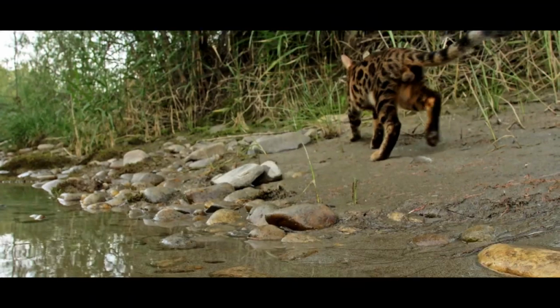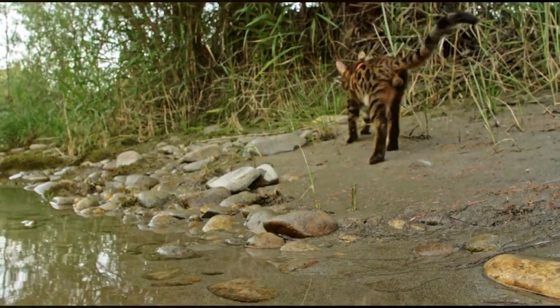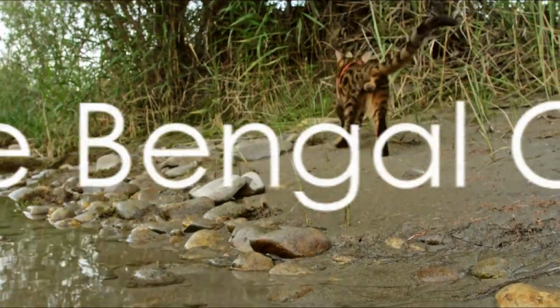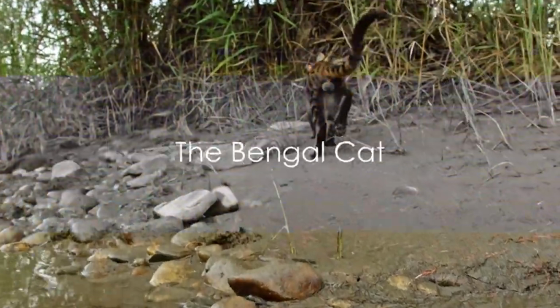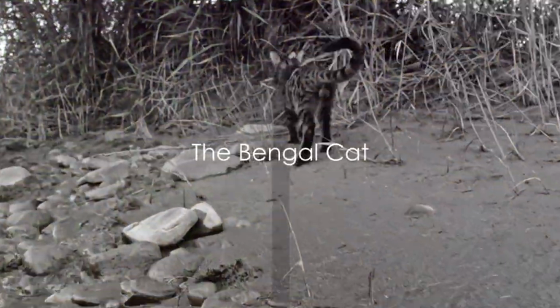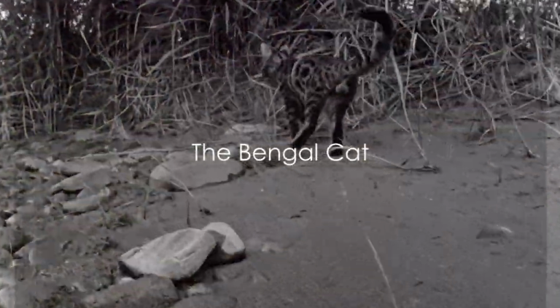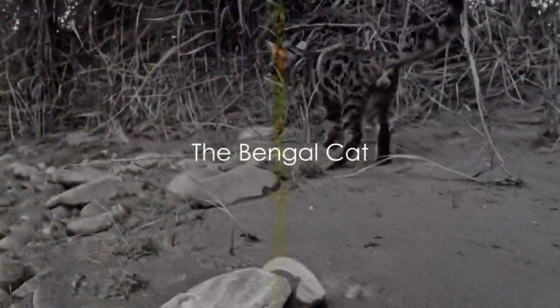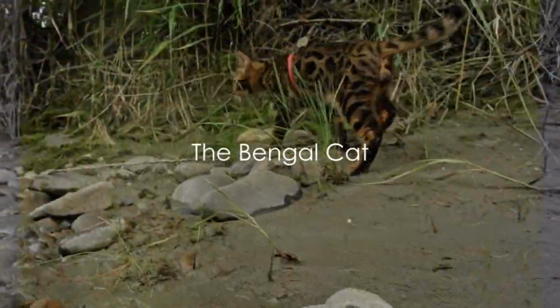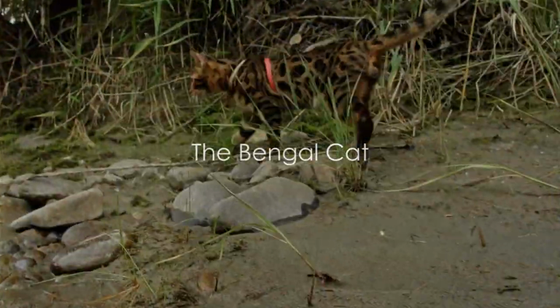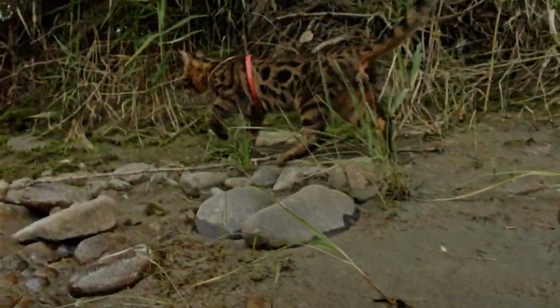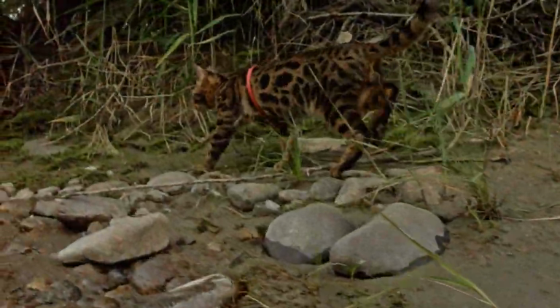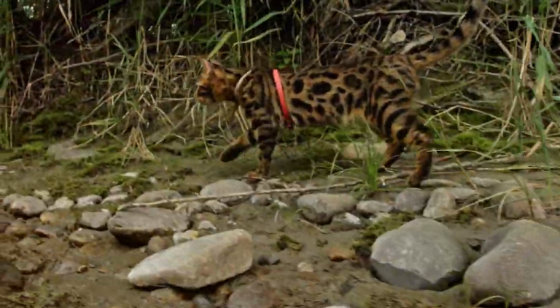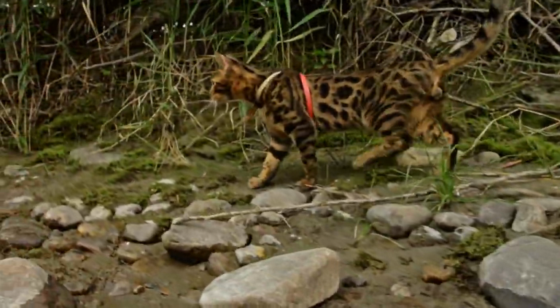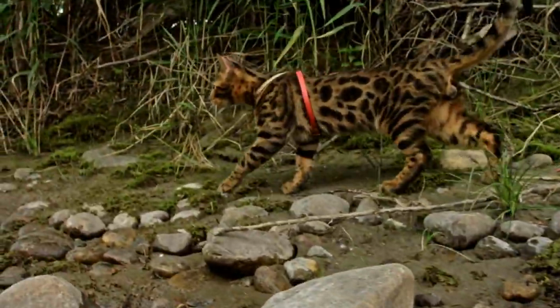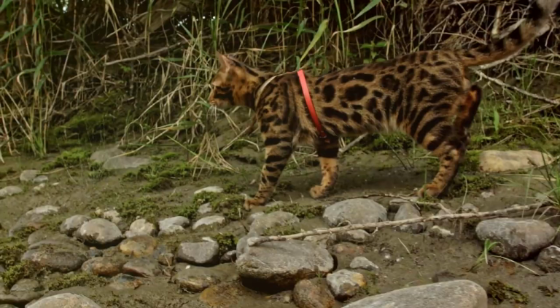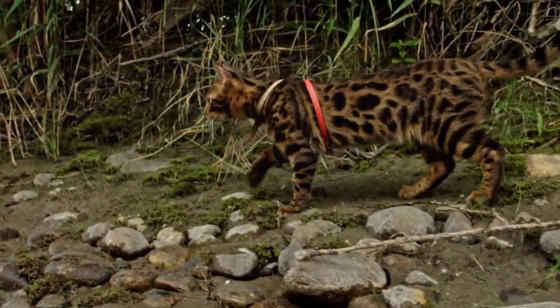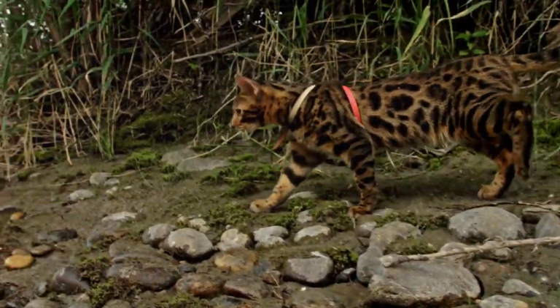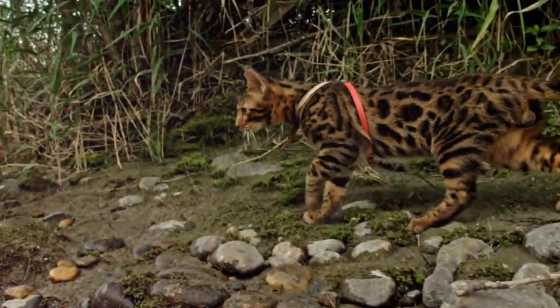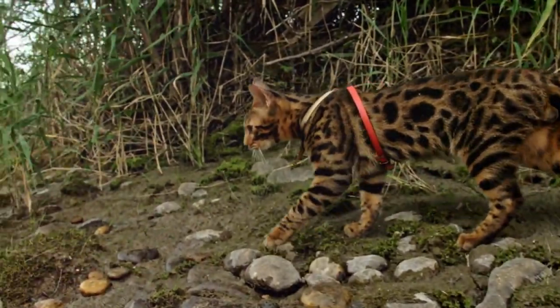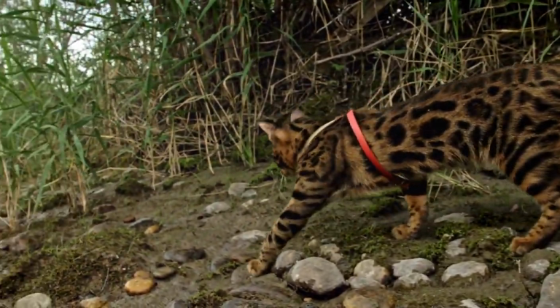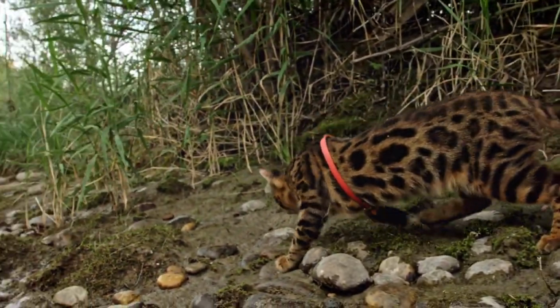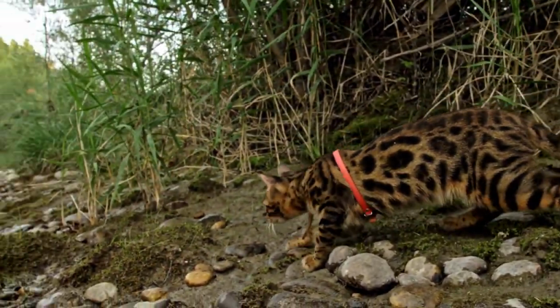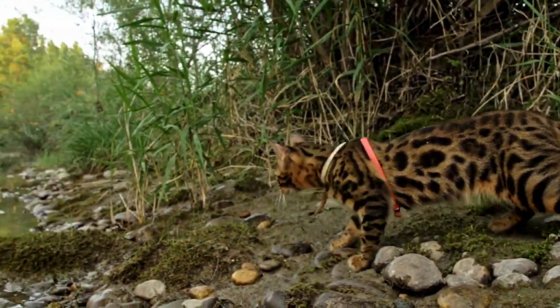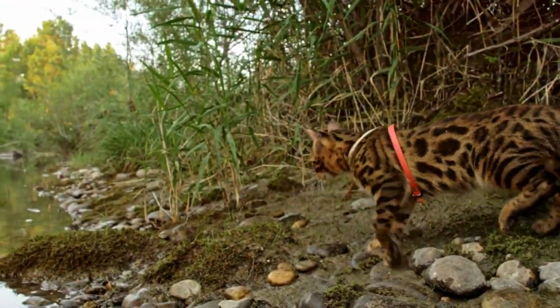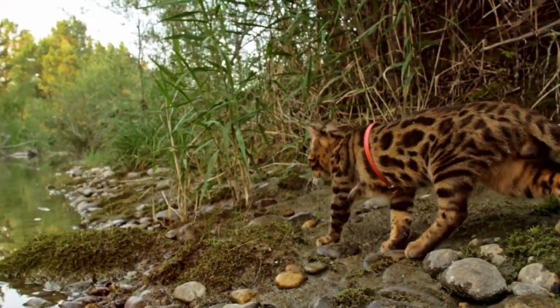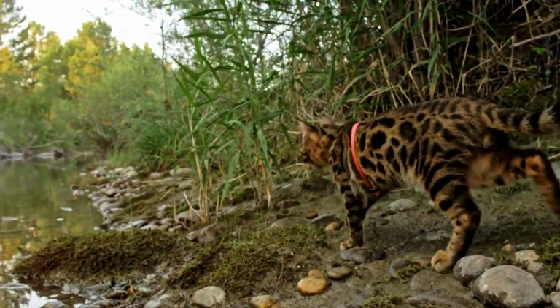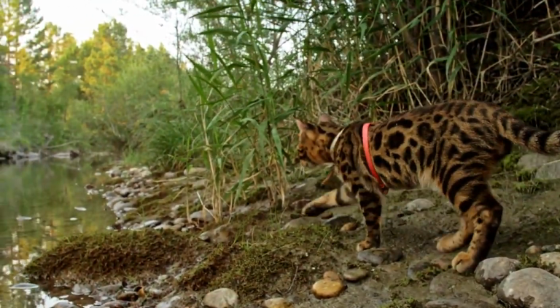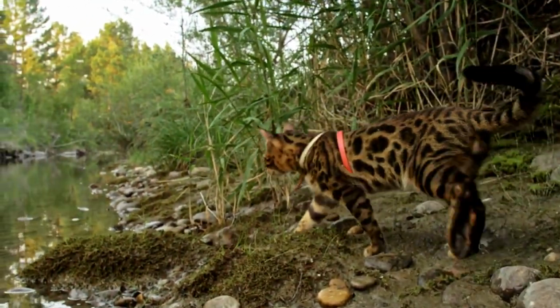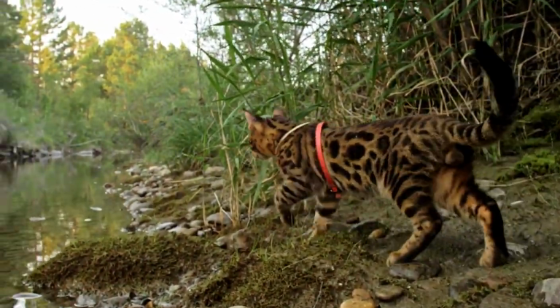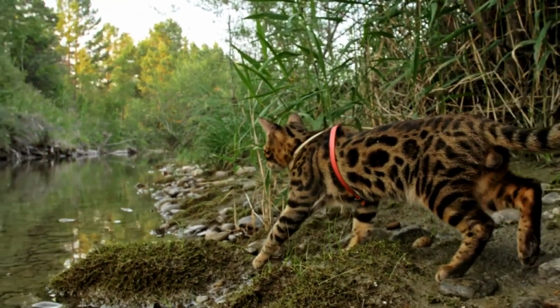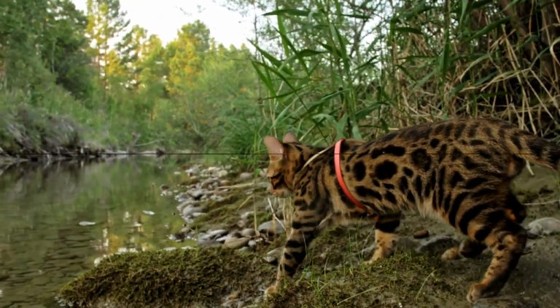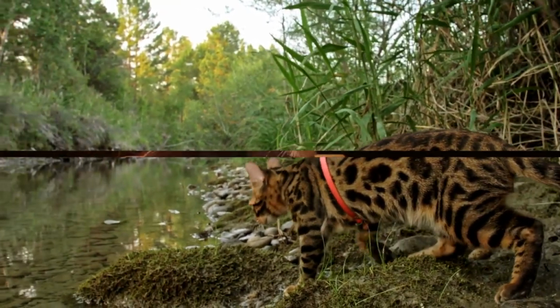For those who love the look of wild cats, the Bengal is a breed to consider. Their leopard-like spots and muscular bodies give them an exotic and wild appearance, but they're as domesticated as any other house cat.